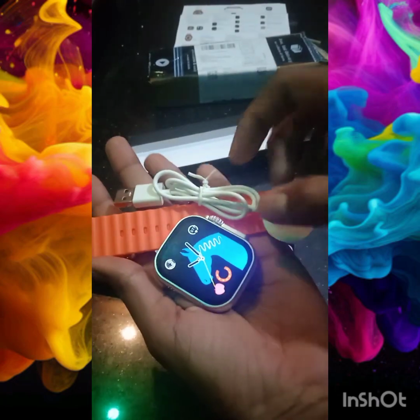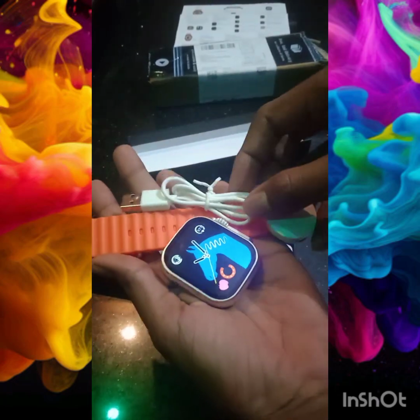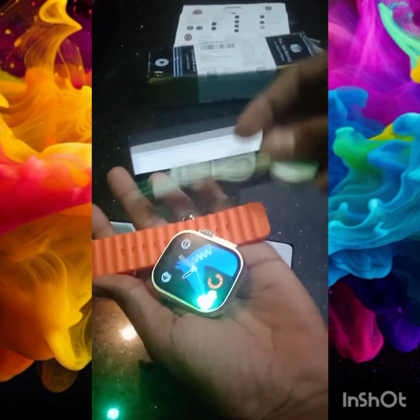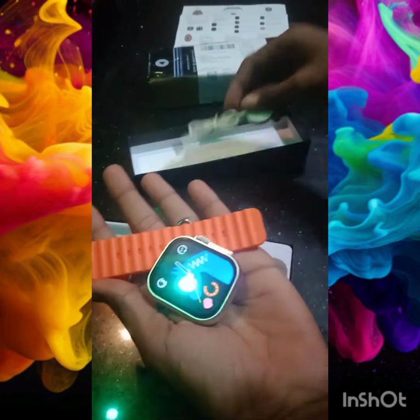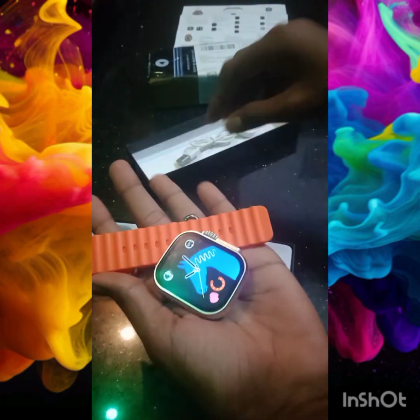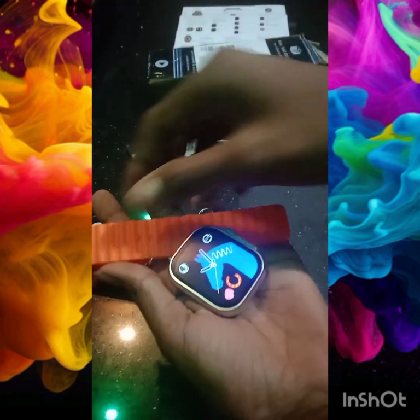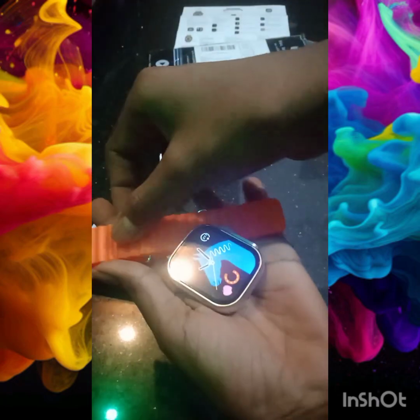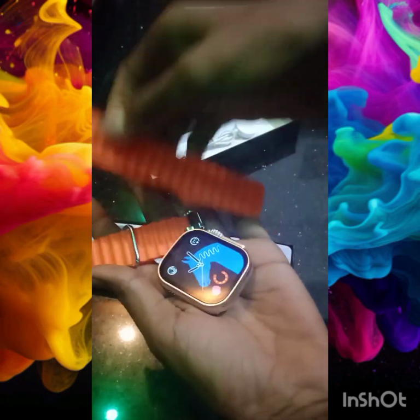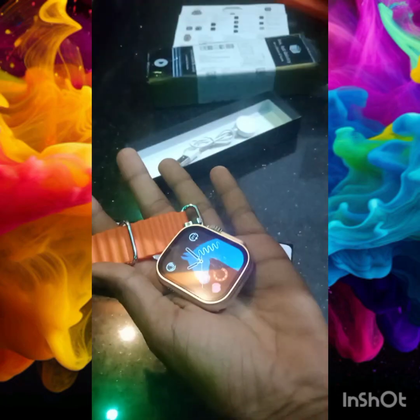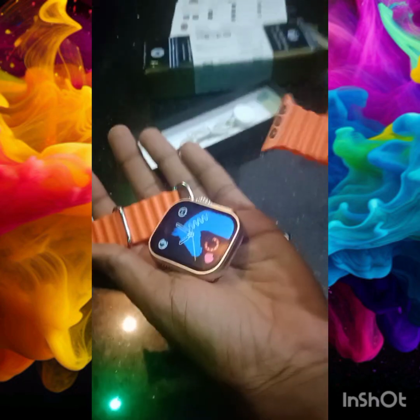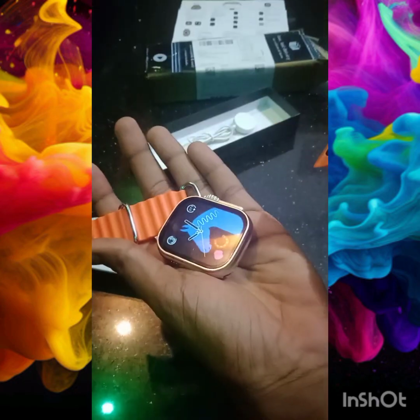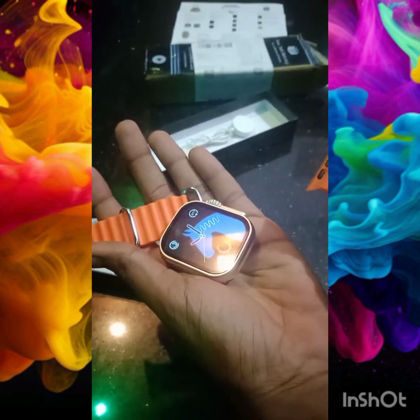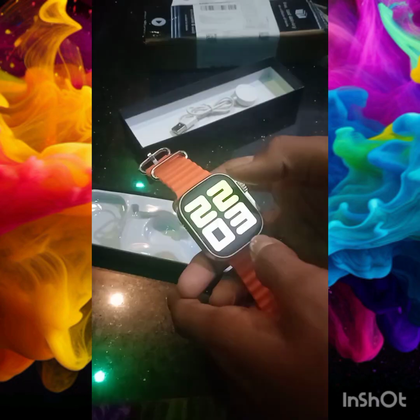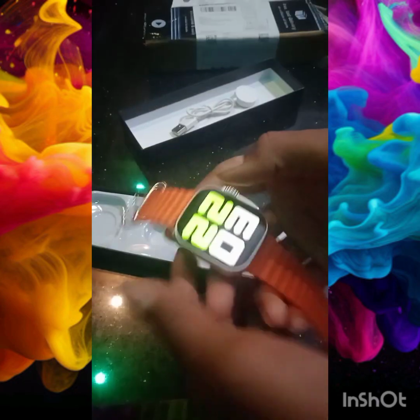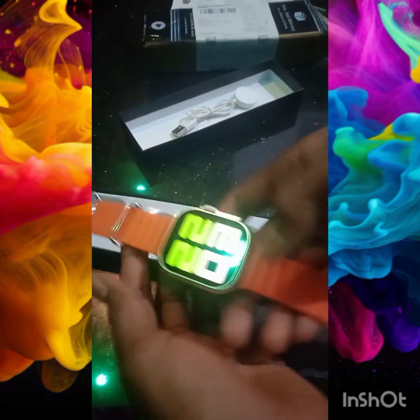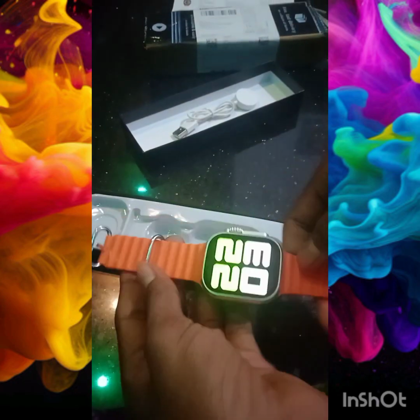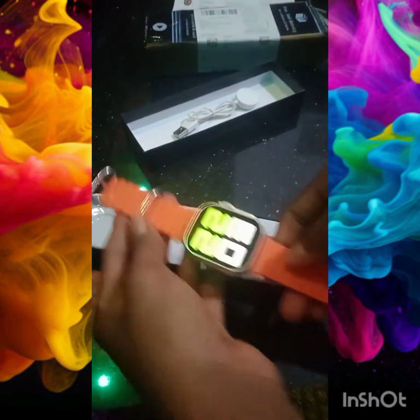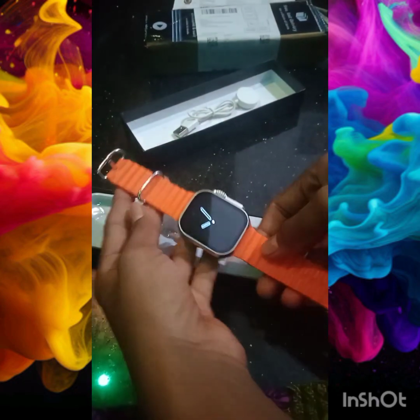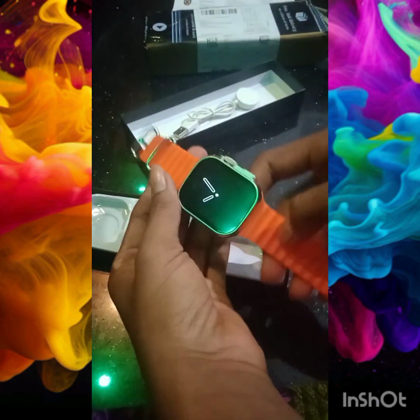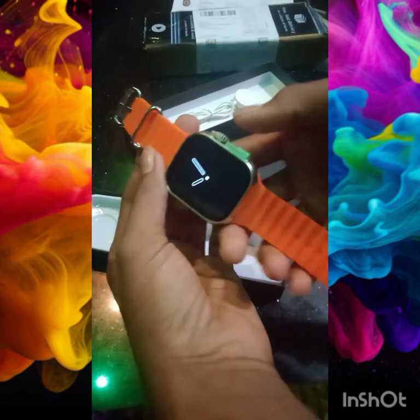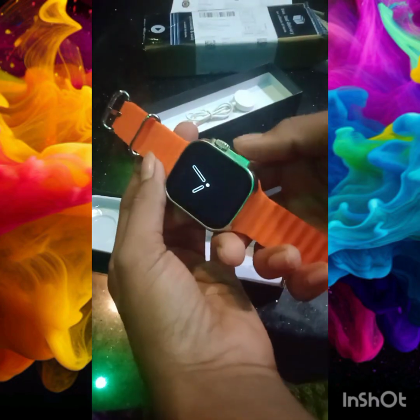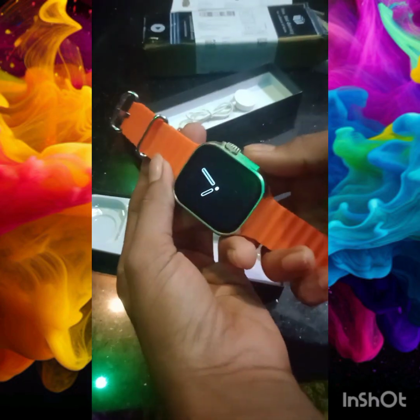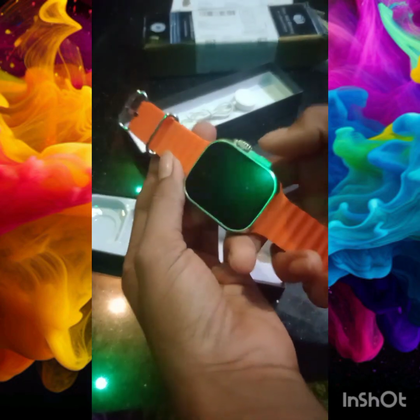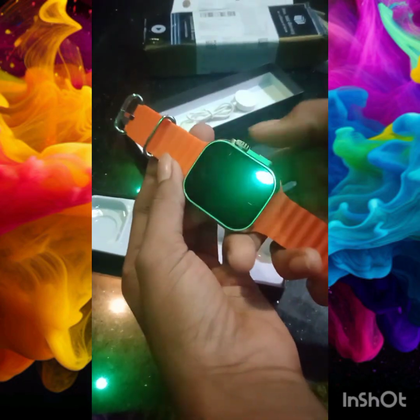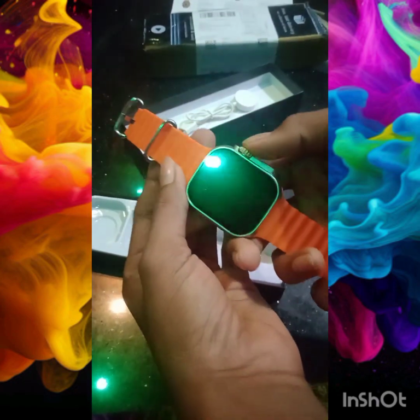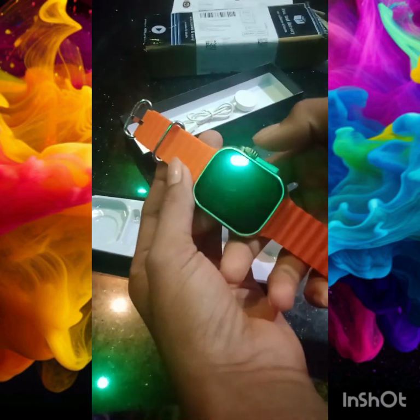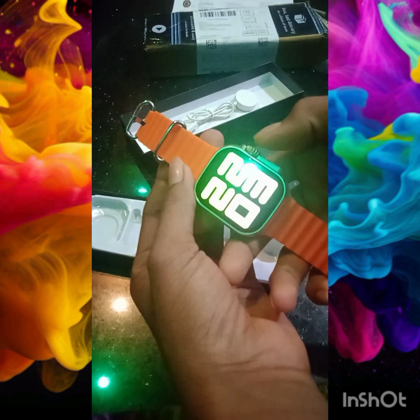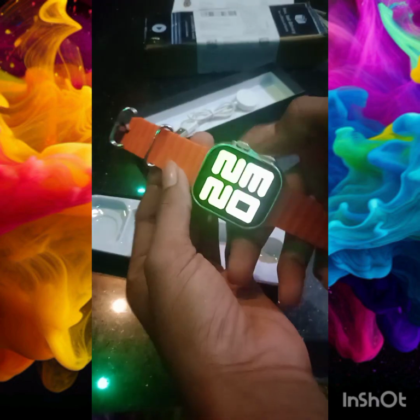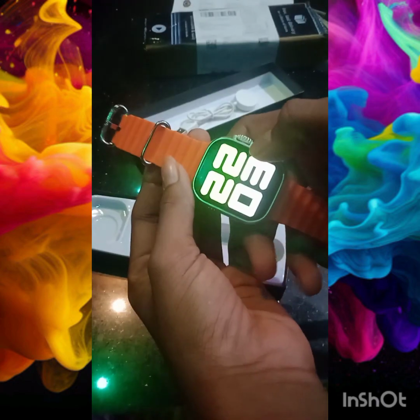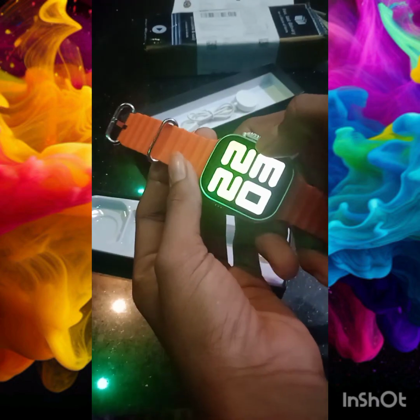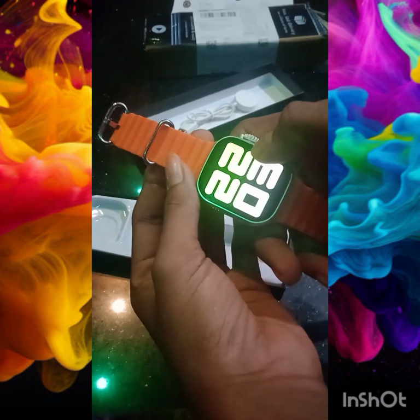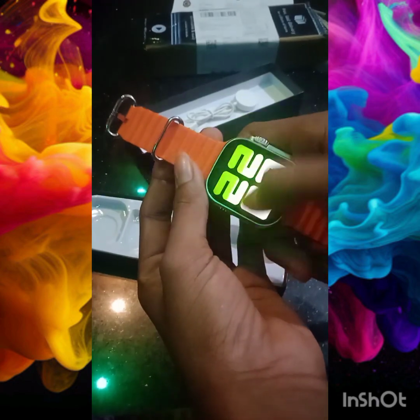I am using the strap. I am using the wallpaper.